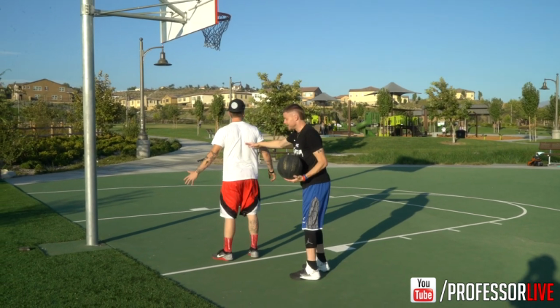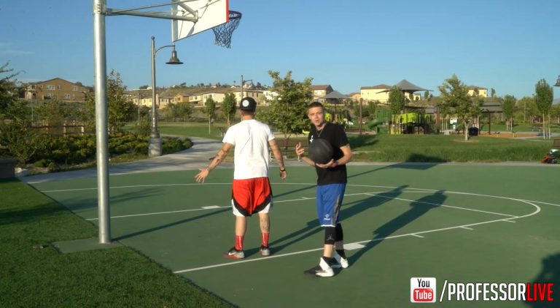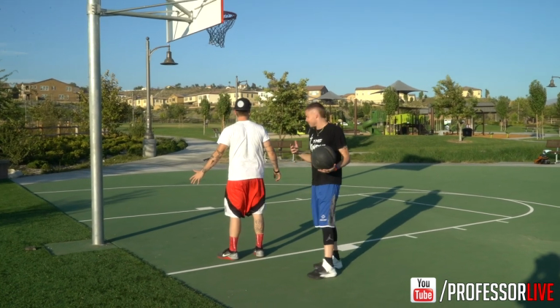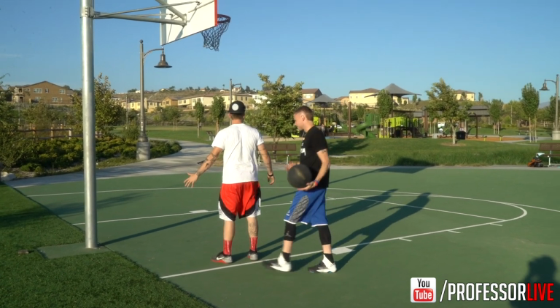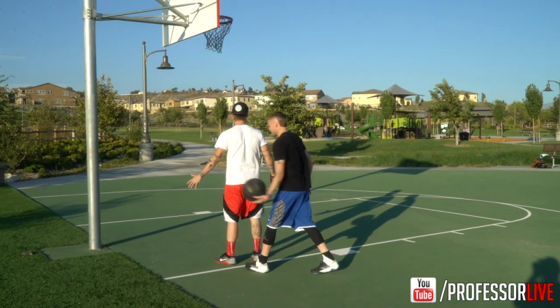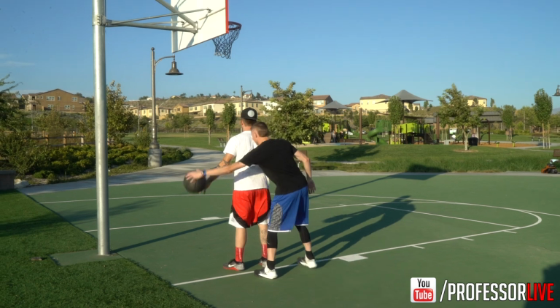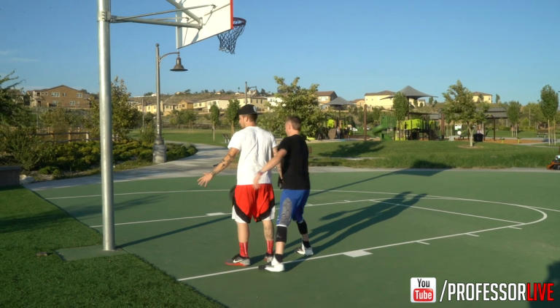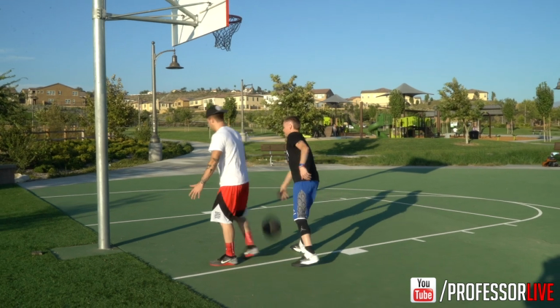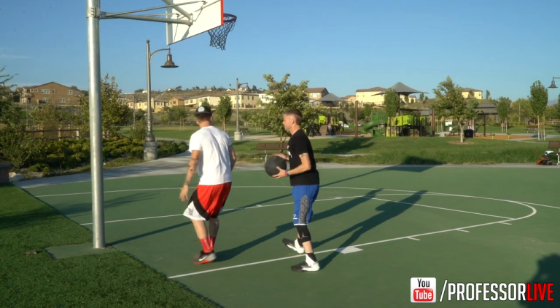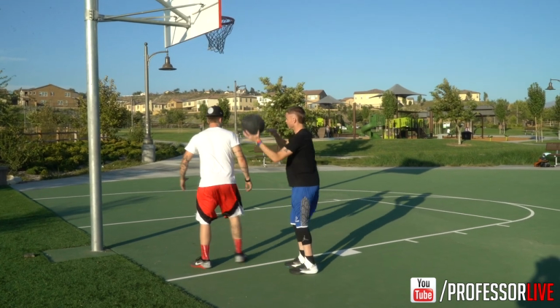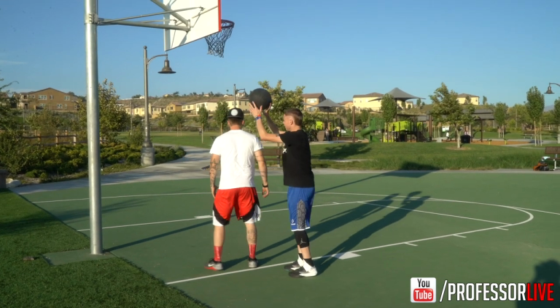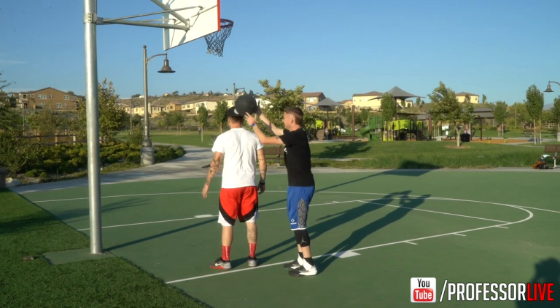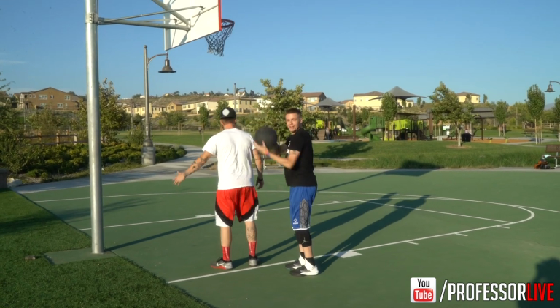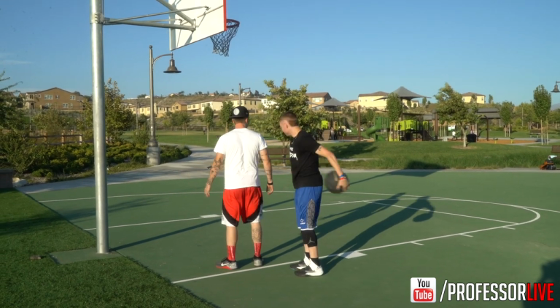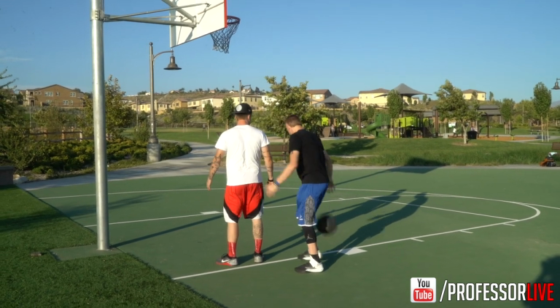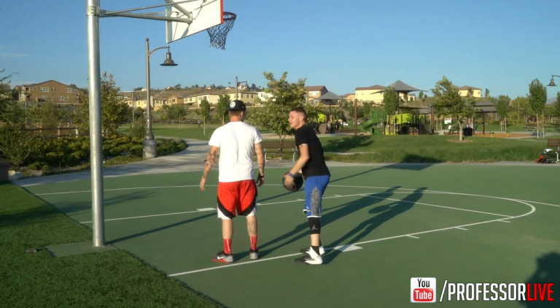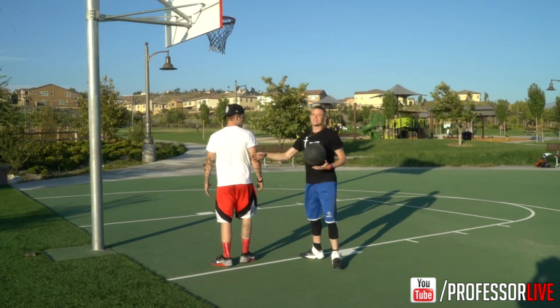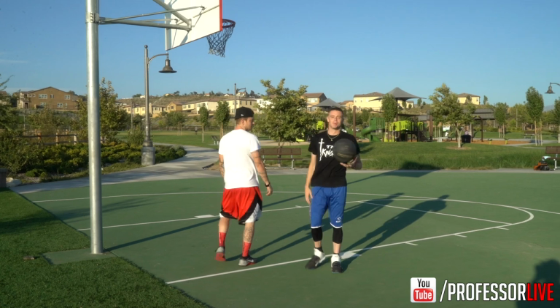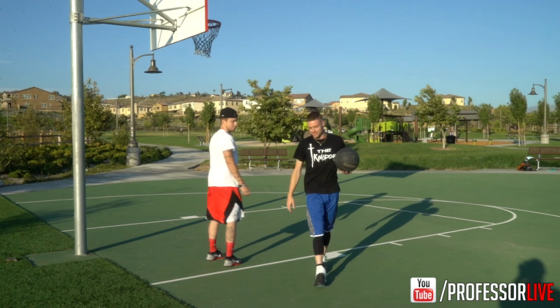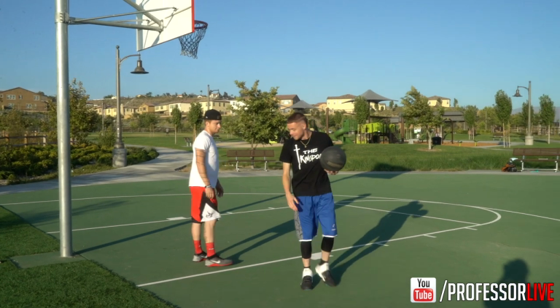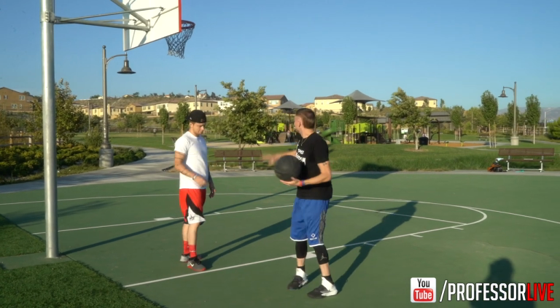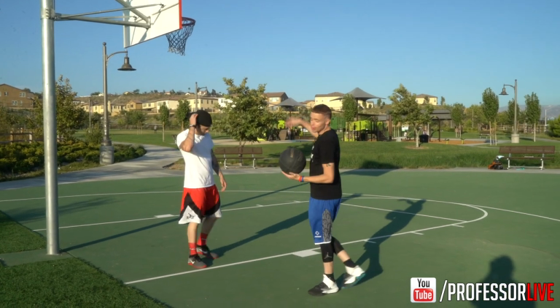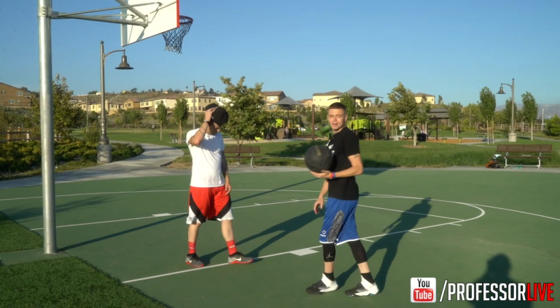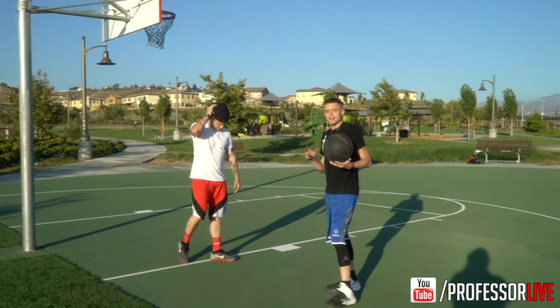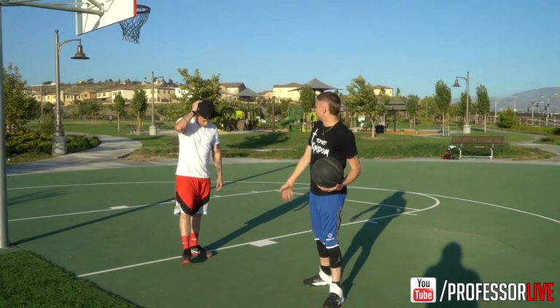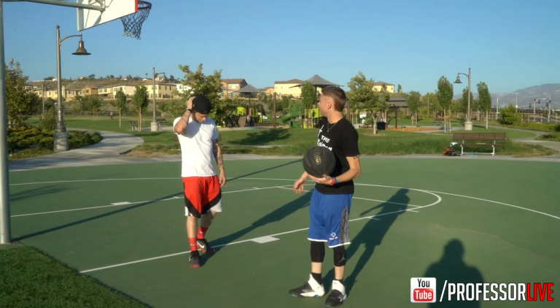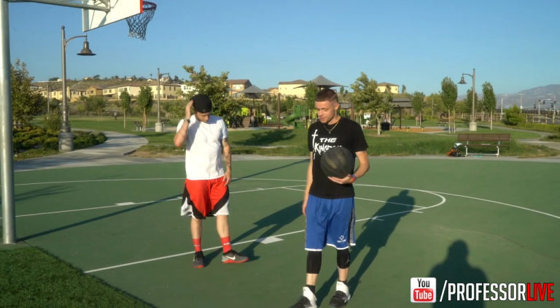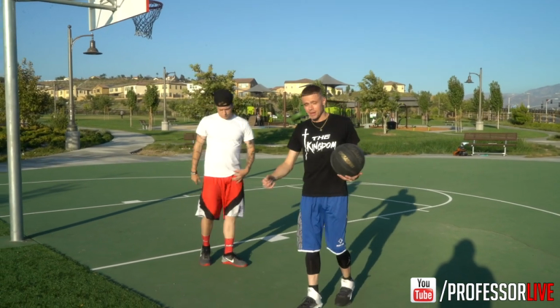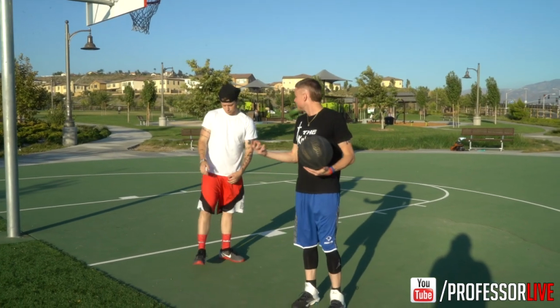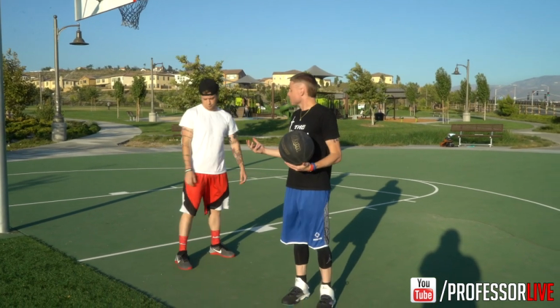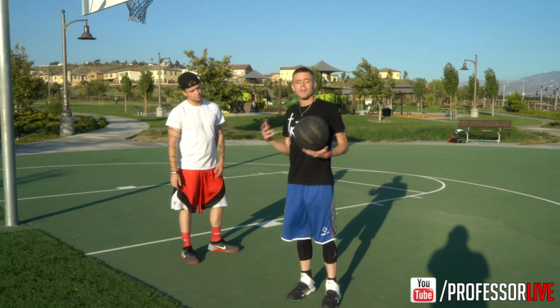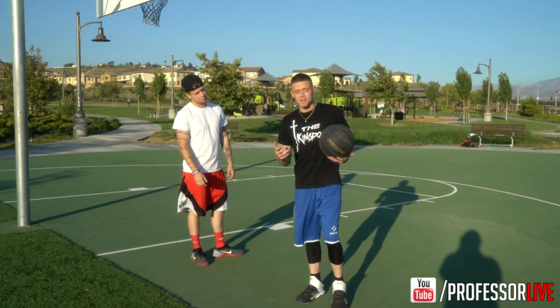I'm always trying to entertain, so sometimes I'll go here, sometimes we go off the head — we can do anything. The defense is at your mercy. You can score, get your team off, get your teammate off, whatever it may be.